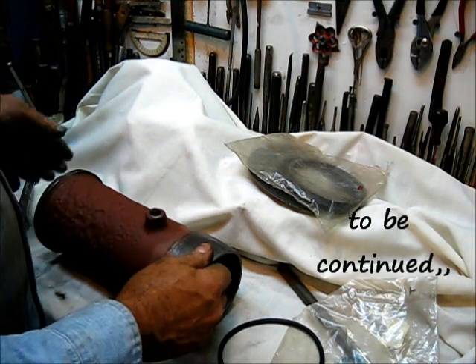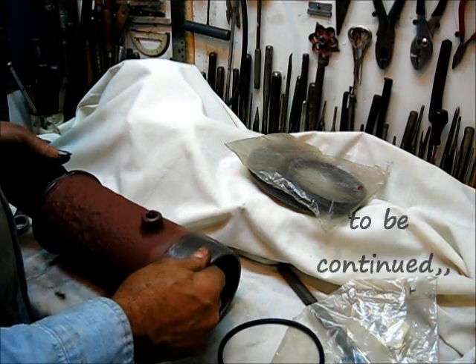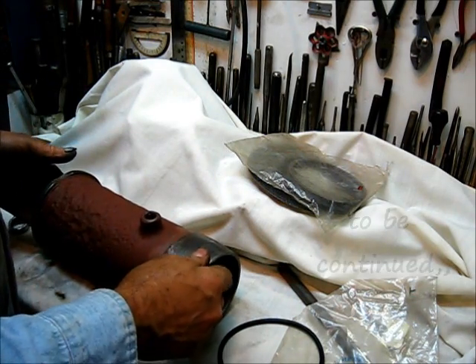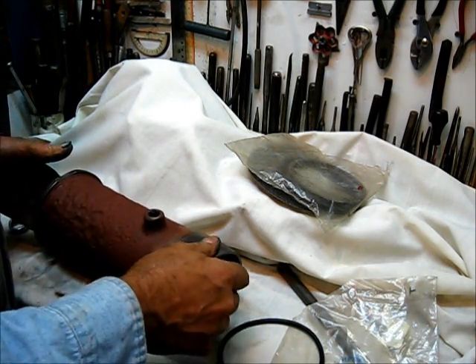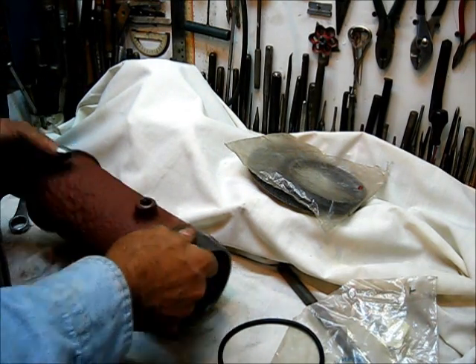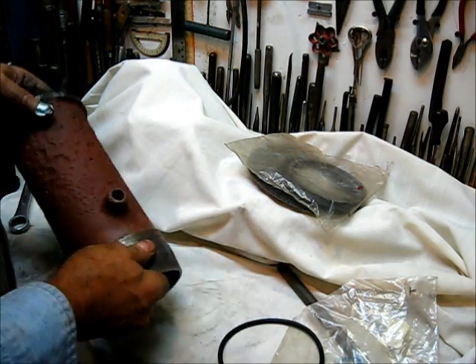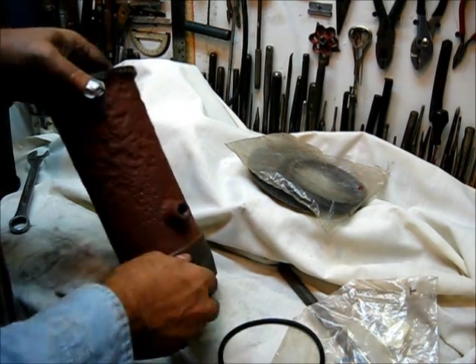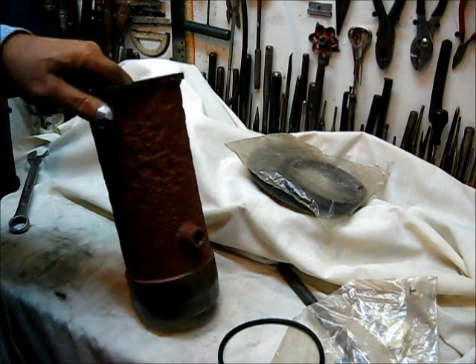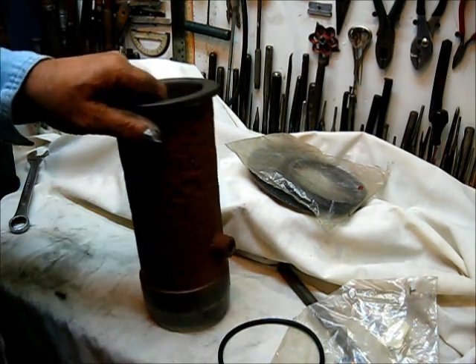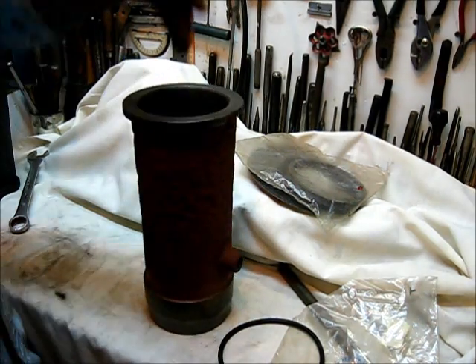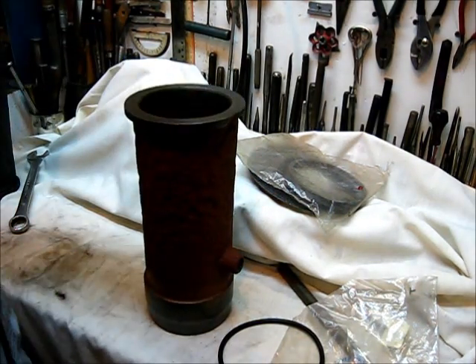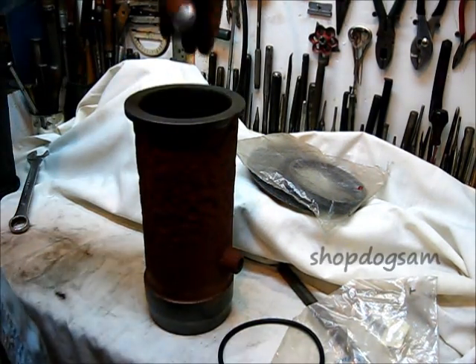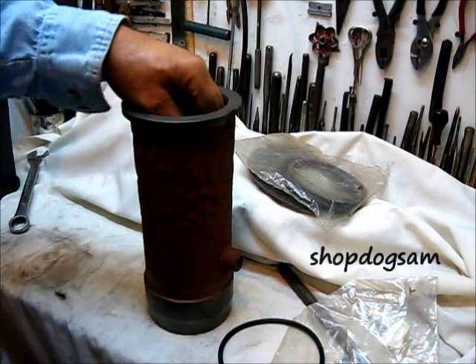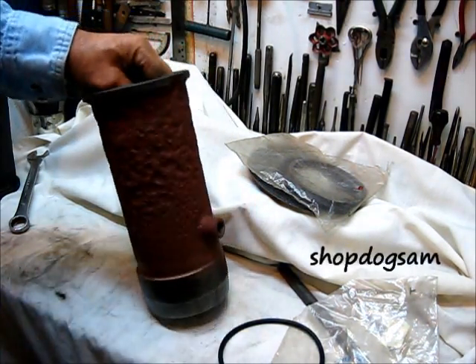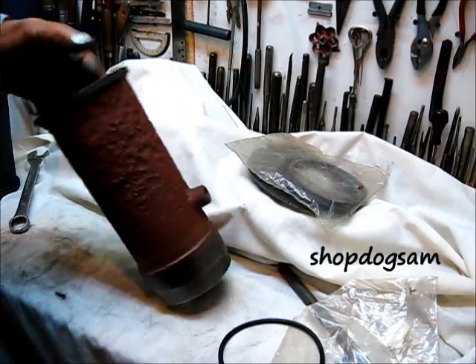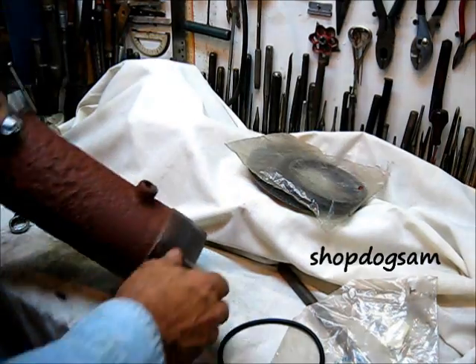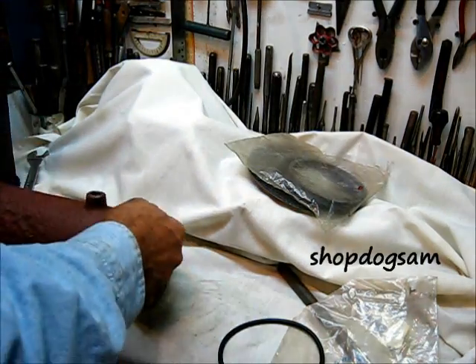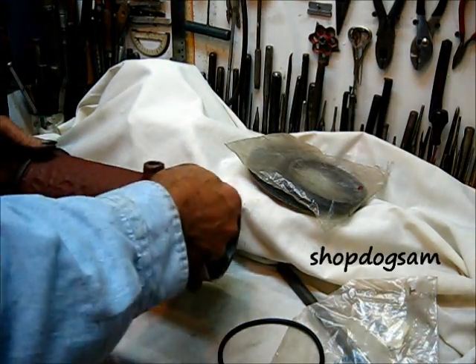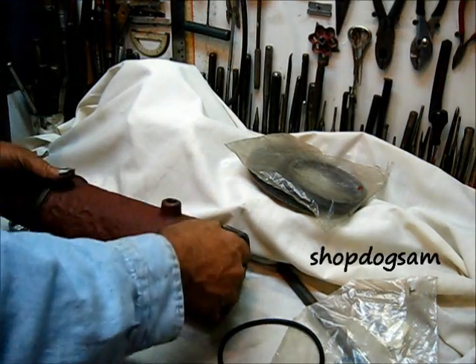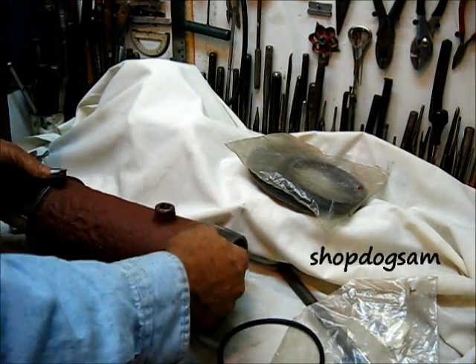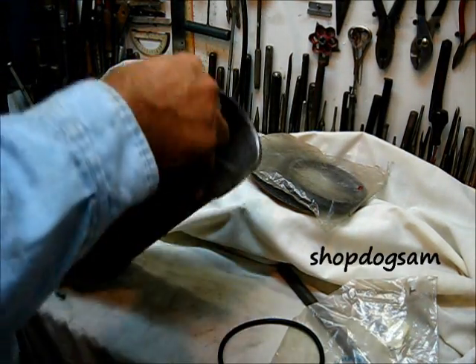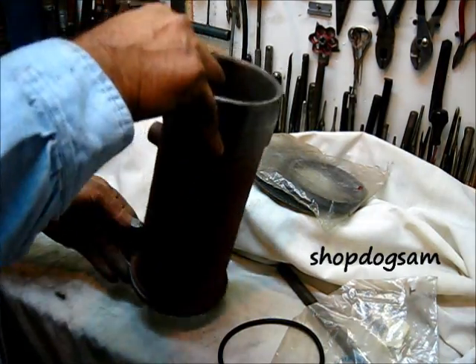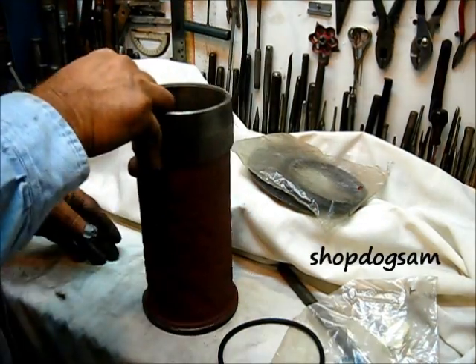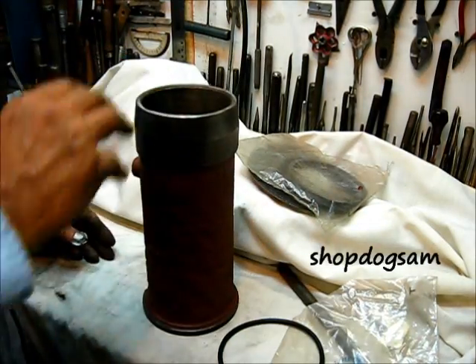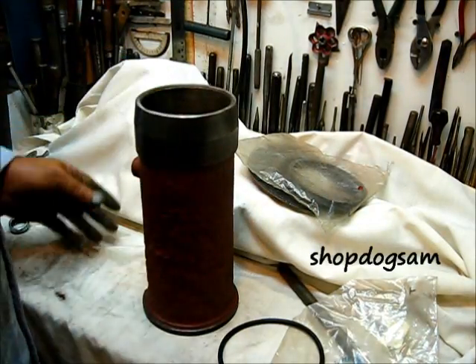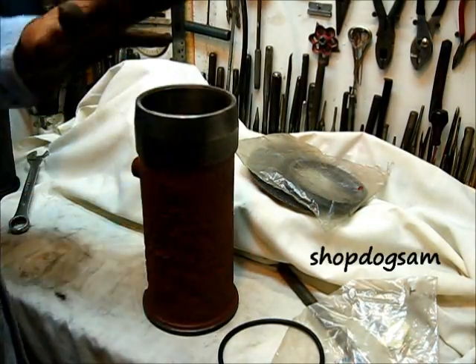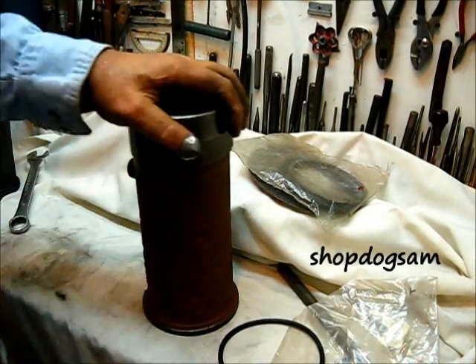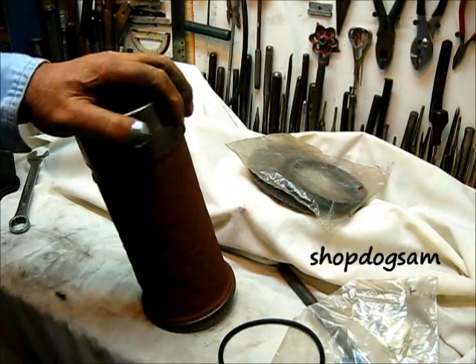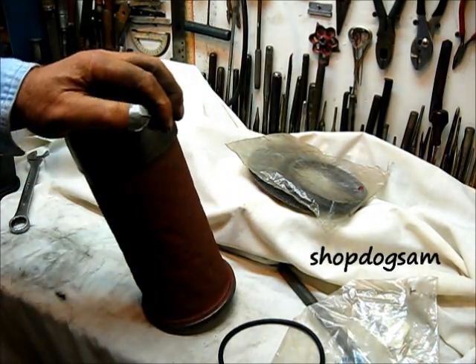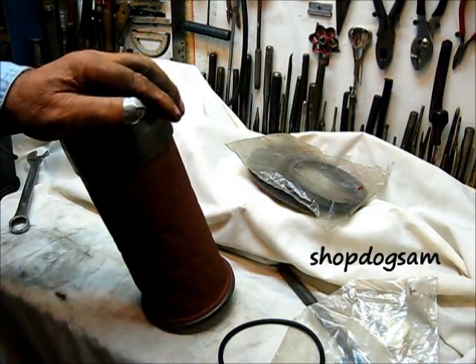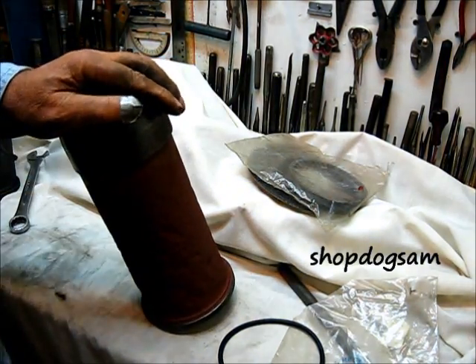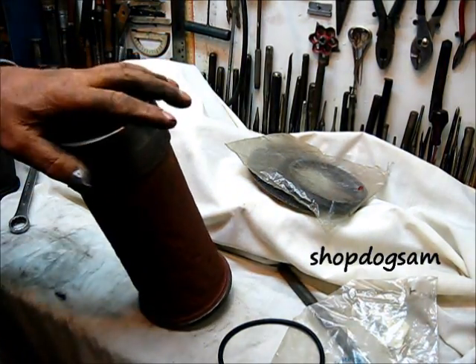Let's put this in there, and we are going to run a hone in here. There's another thing about that hone — let's put it in there and then we'll talk about that.